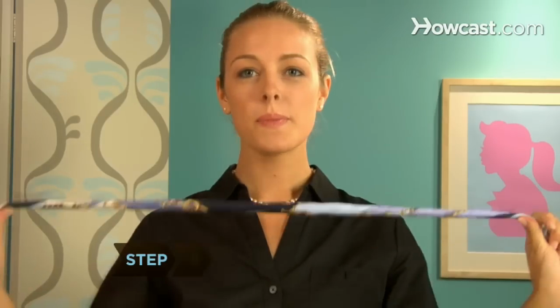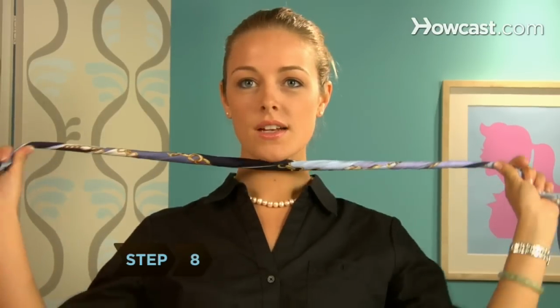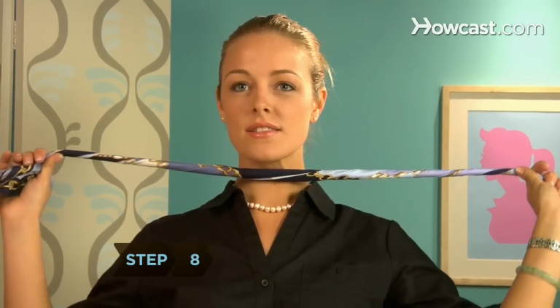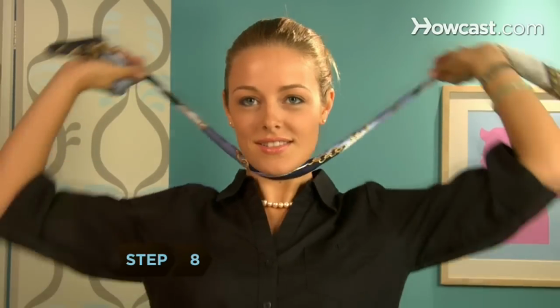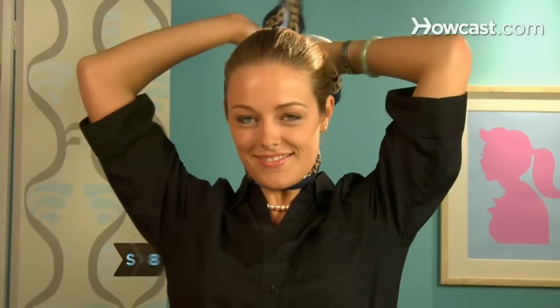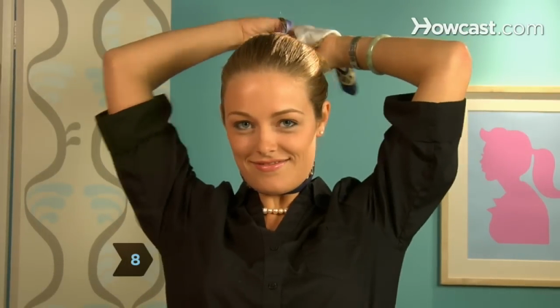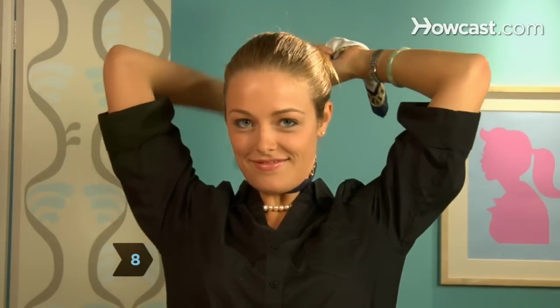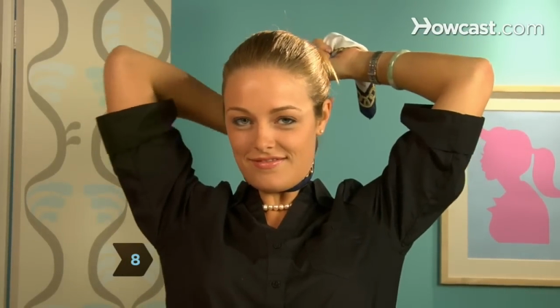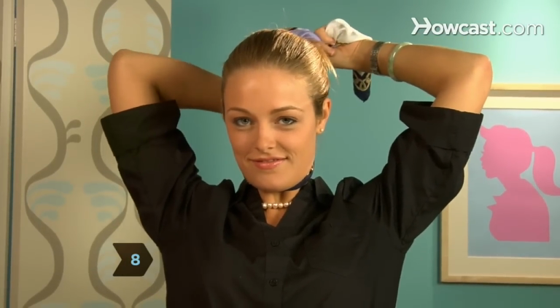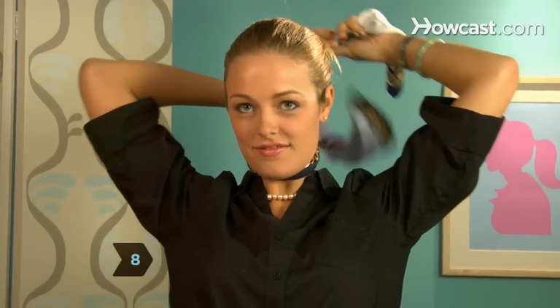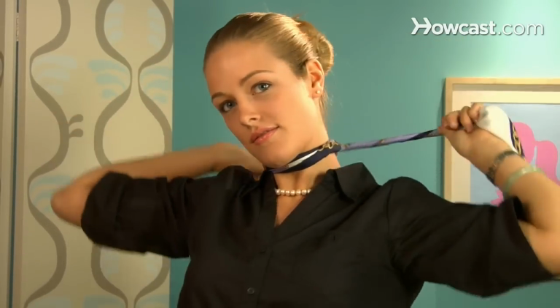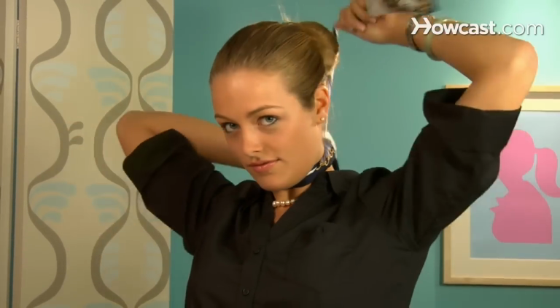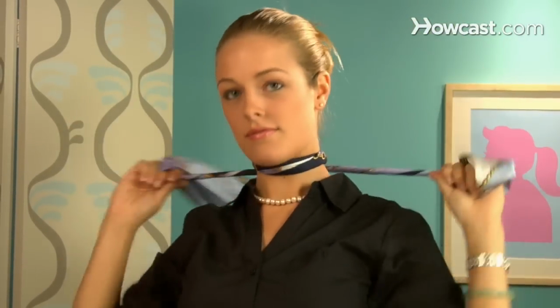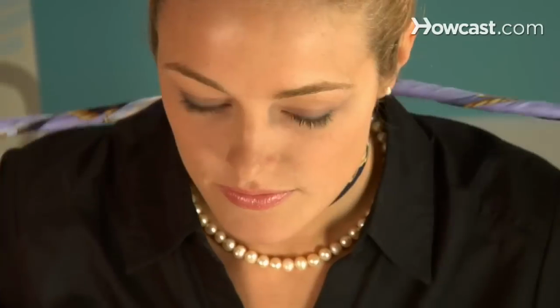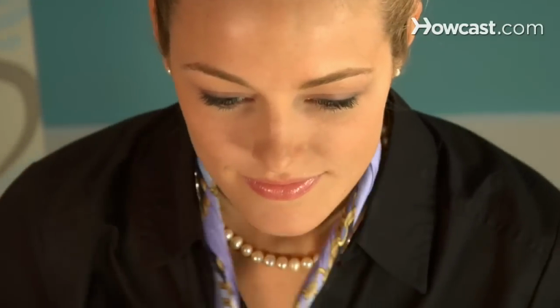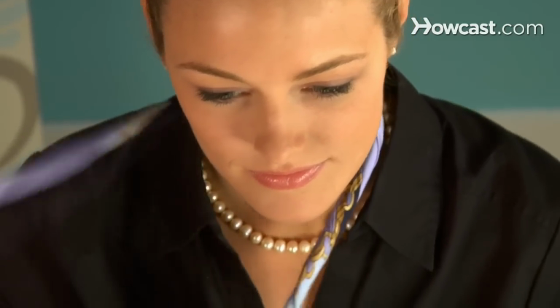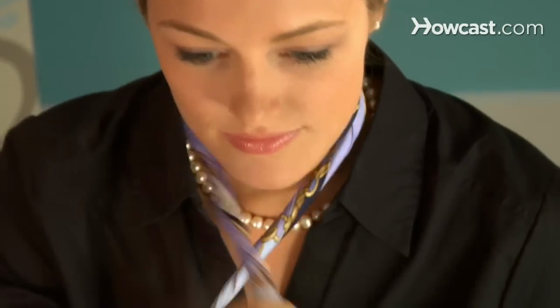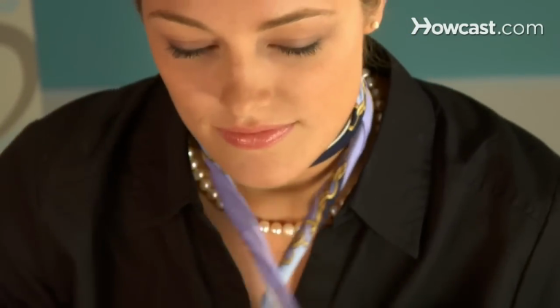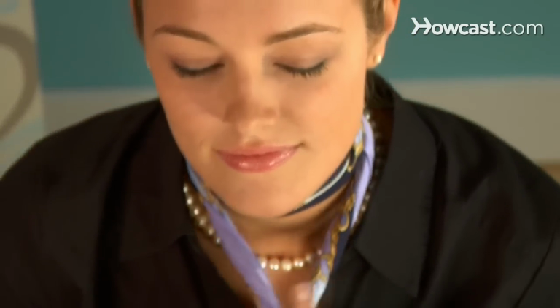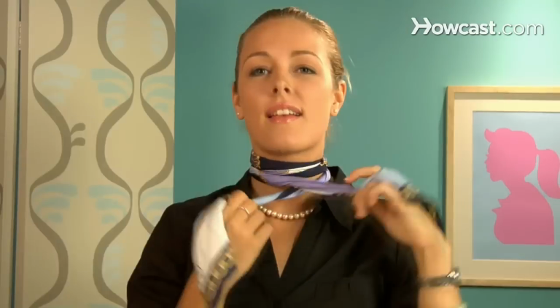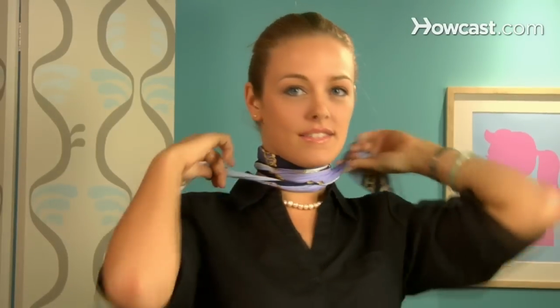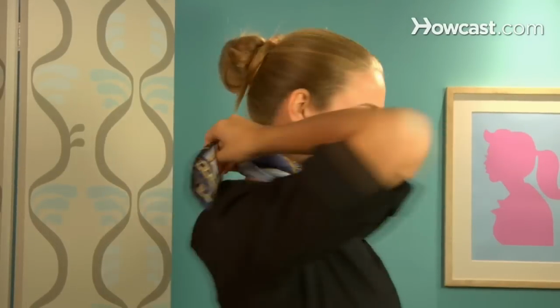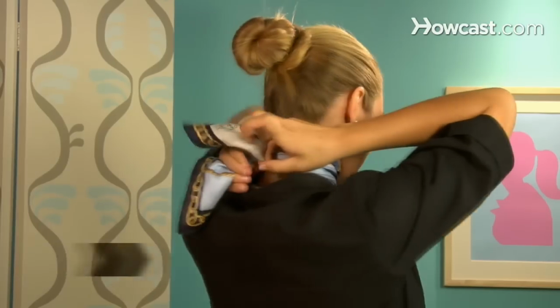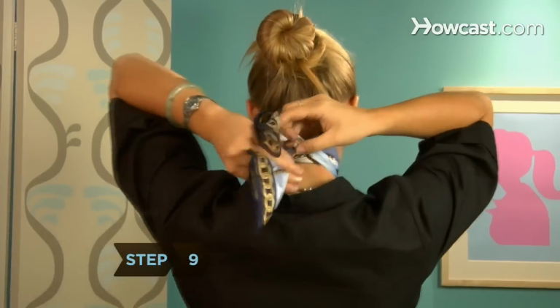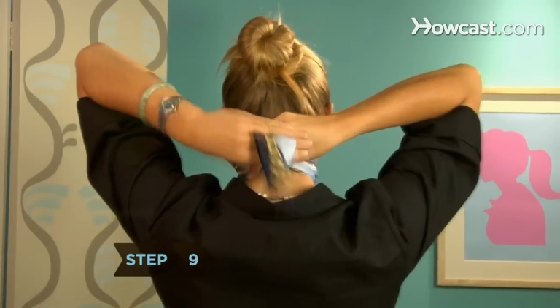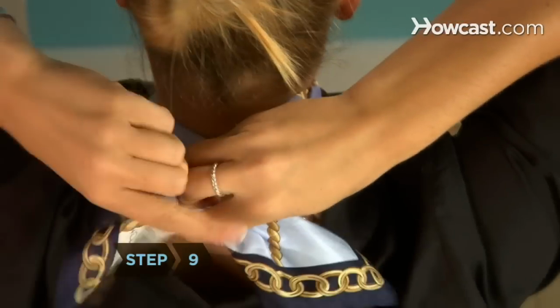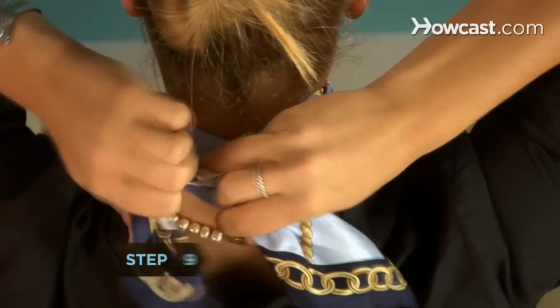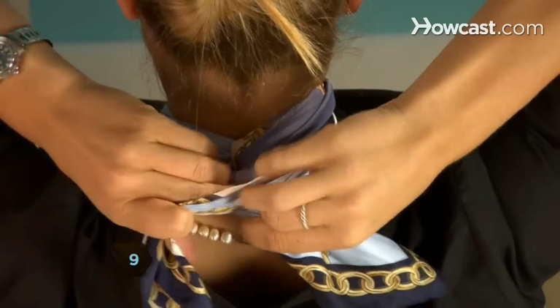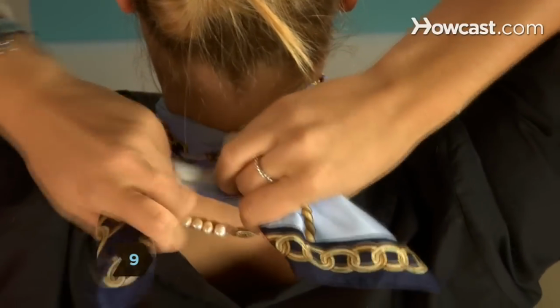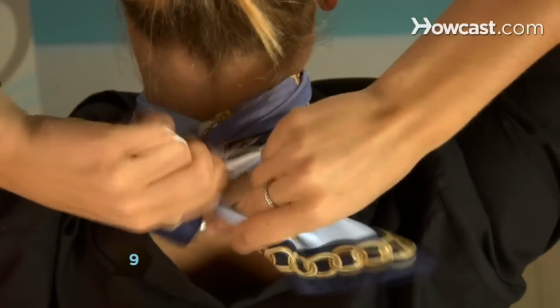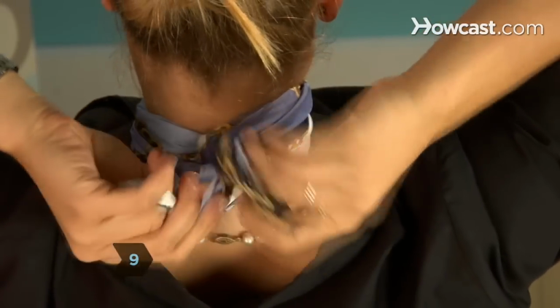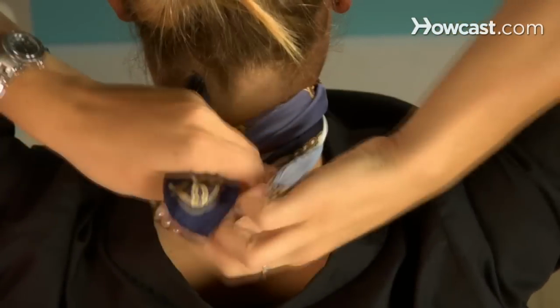Step 8. Holding the scarf in front of your neck, bring the ends to the back of your neck and loop around back to the front, making sure the sections lay adjacent to one another, not on top. Step 9. Add a few more twists to each end, bring to the back and knot them.